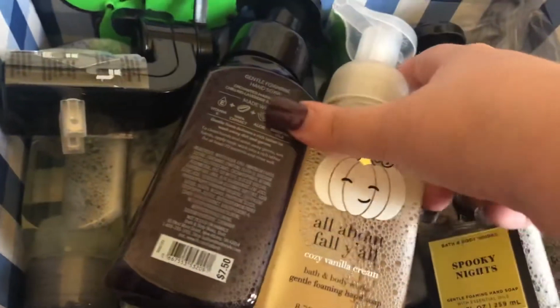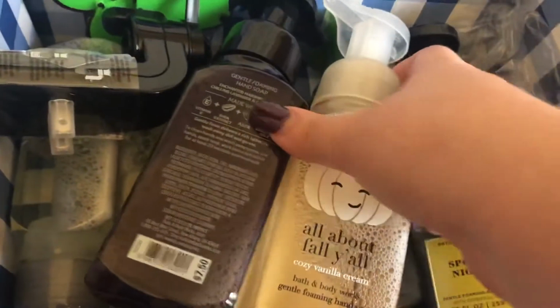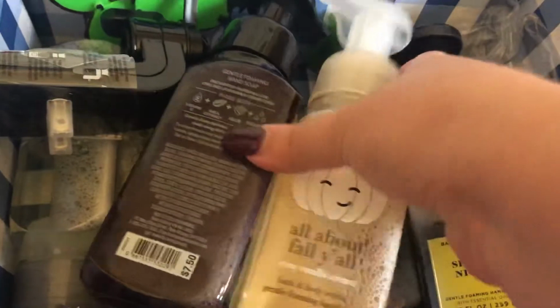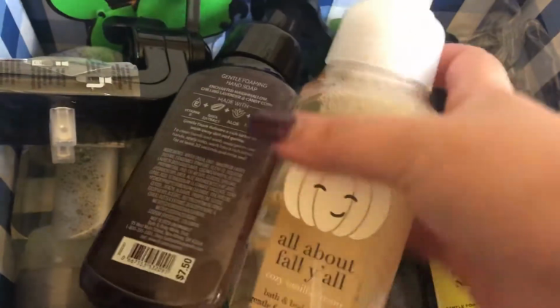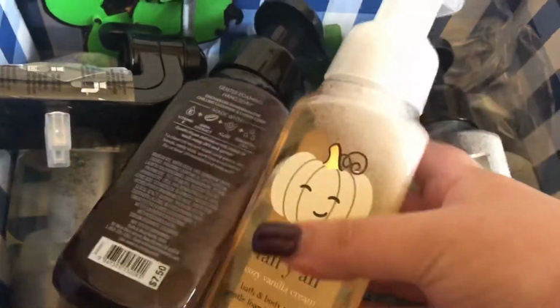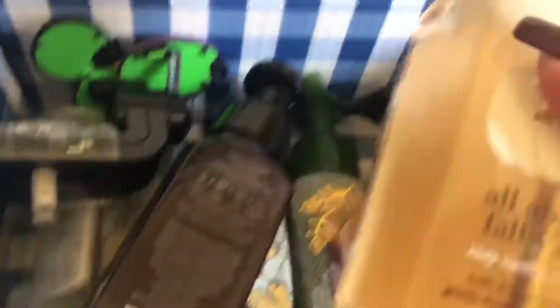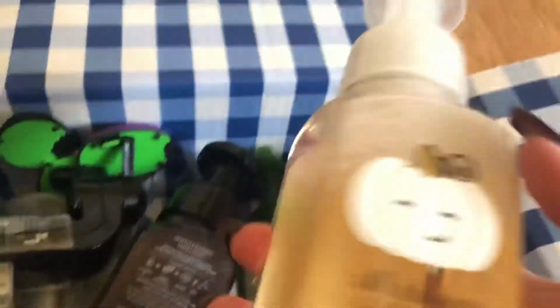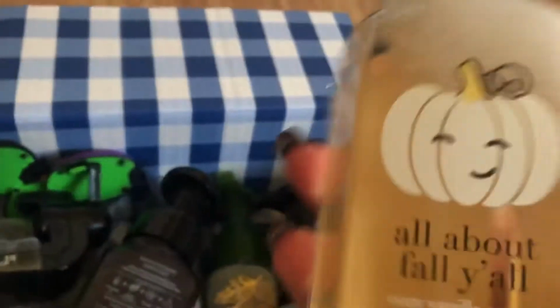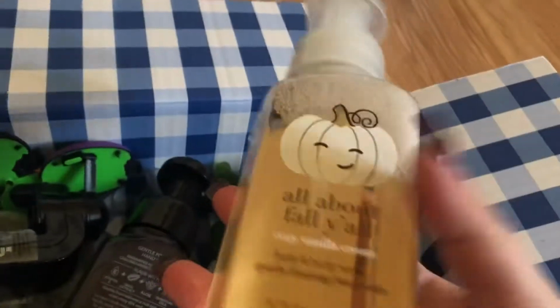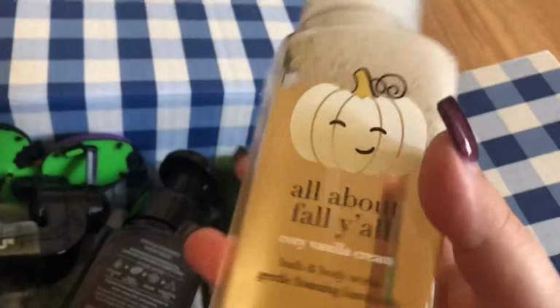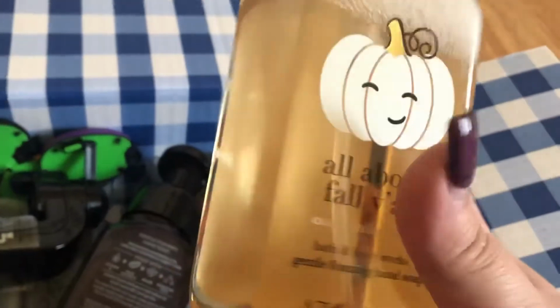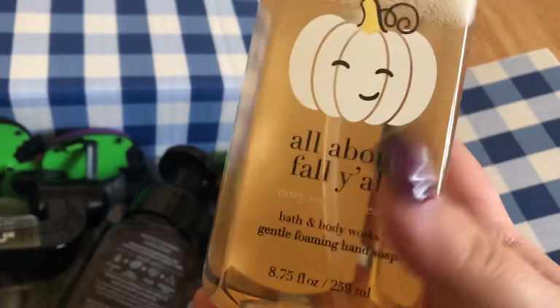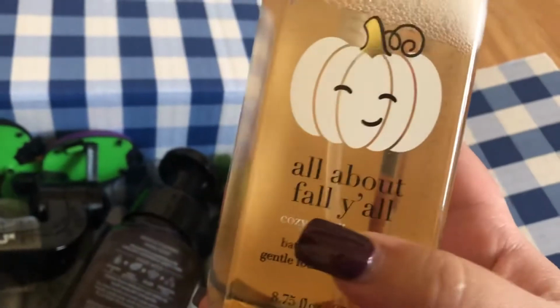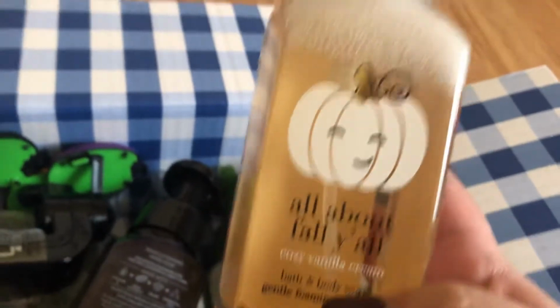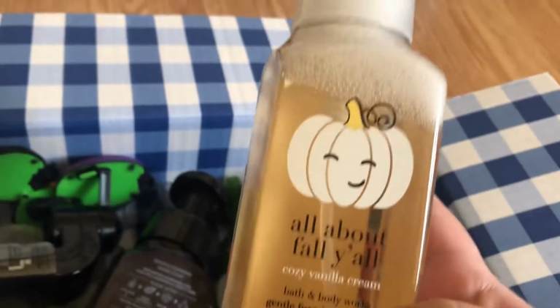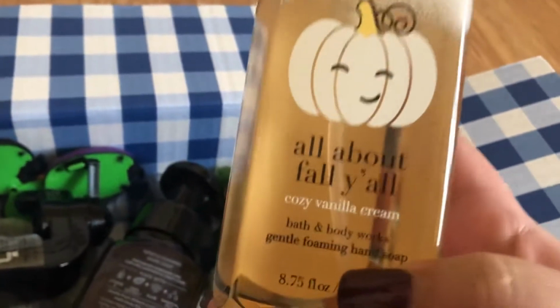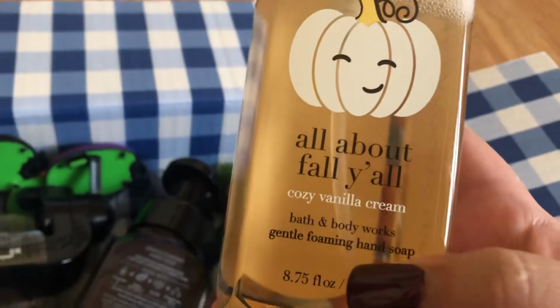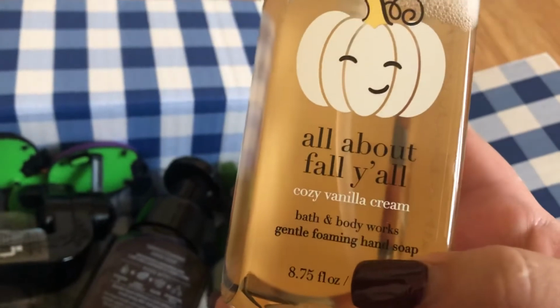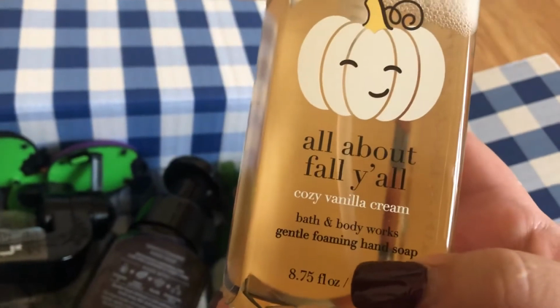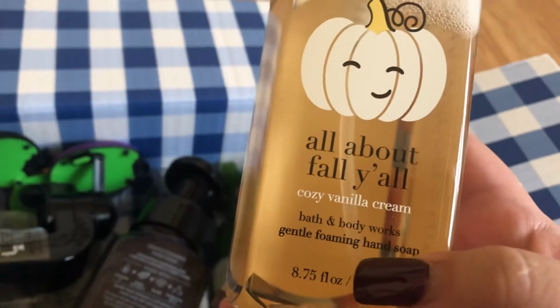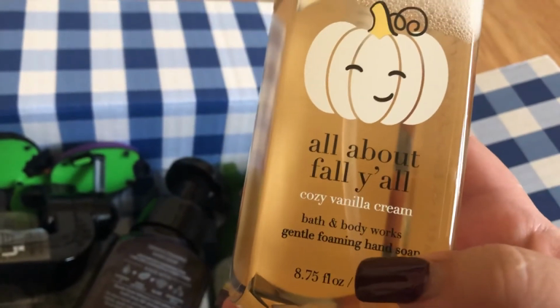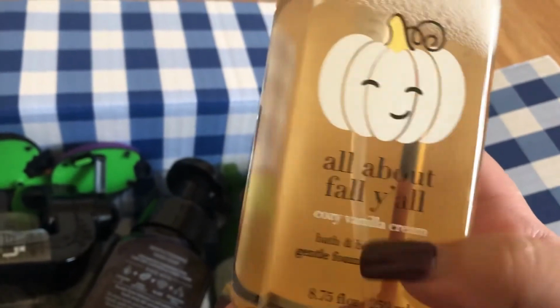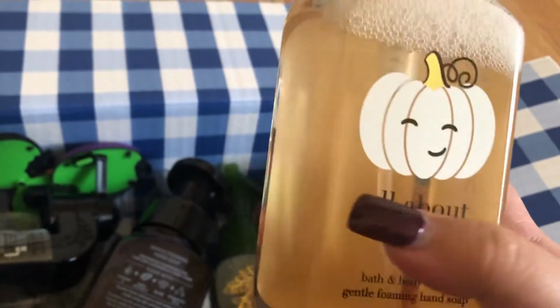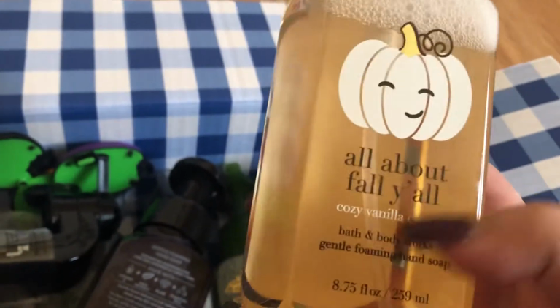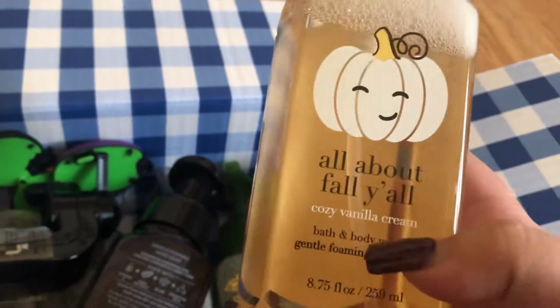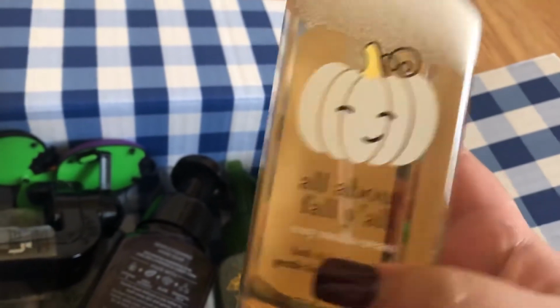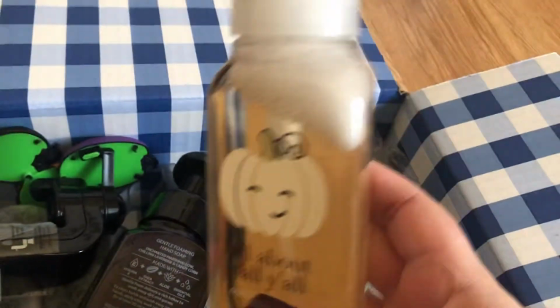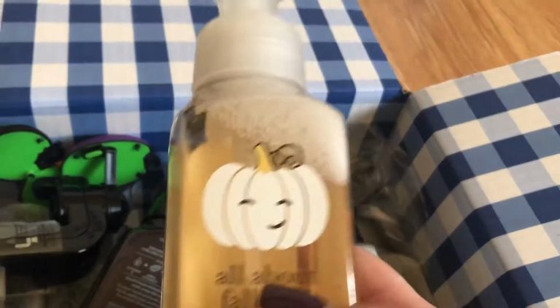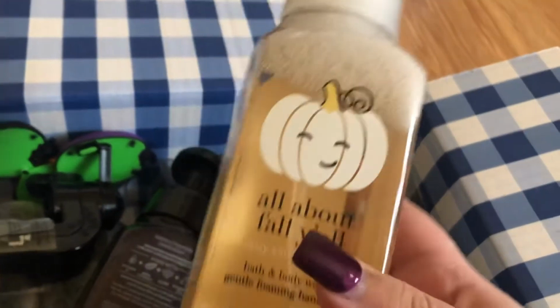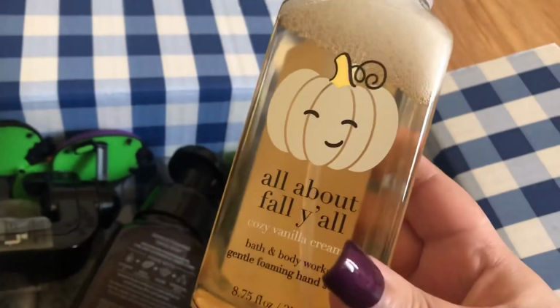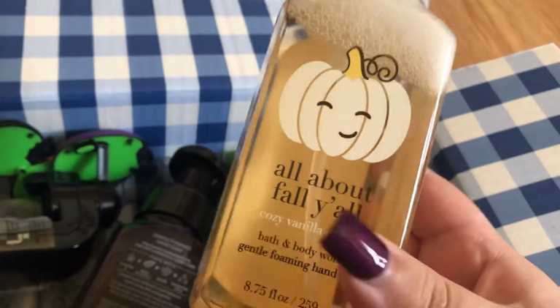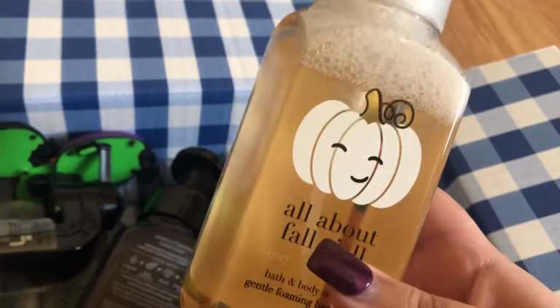So the first item that I got was hand soap. This is a vanilla — Cozy Vanilla Cream. All about fall, y'all. I got one of those.